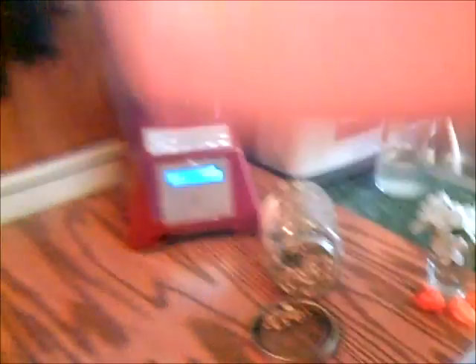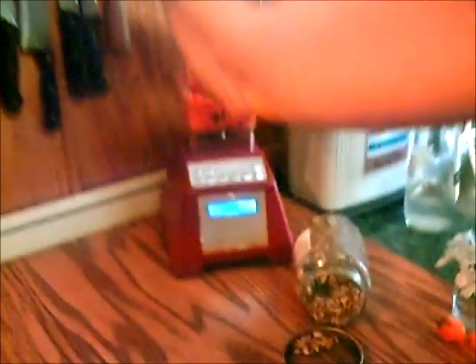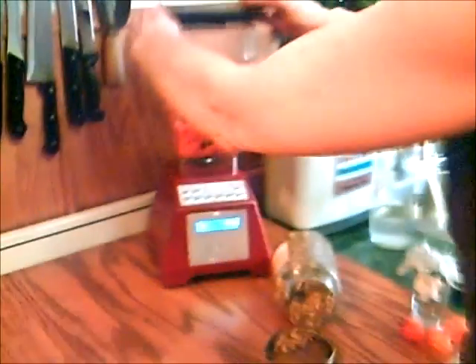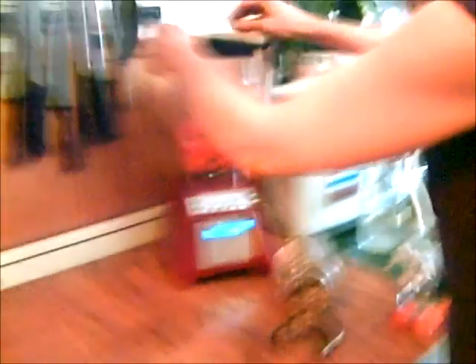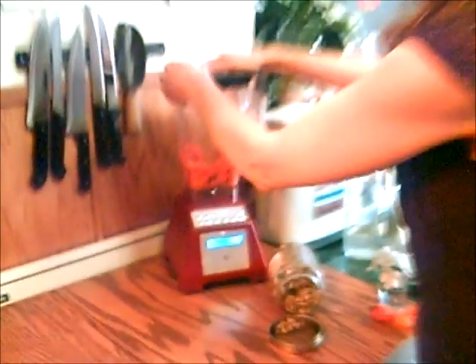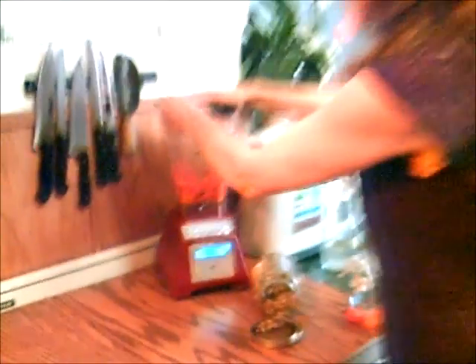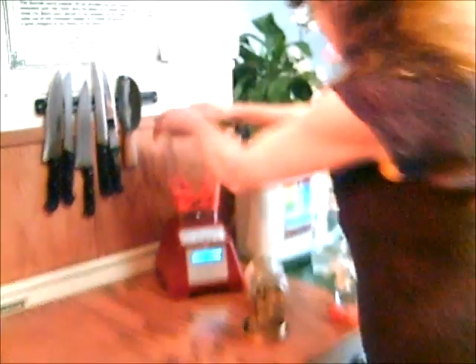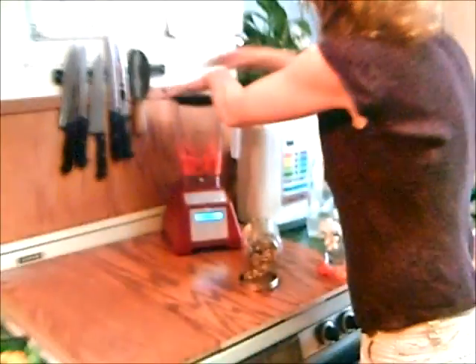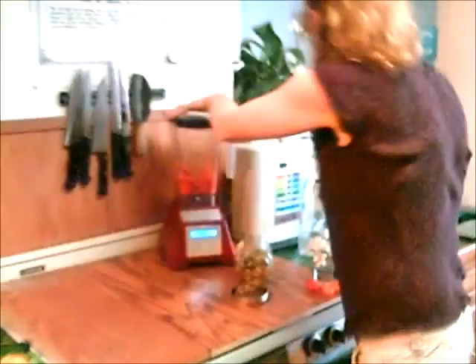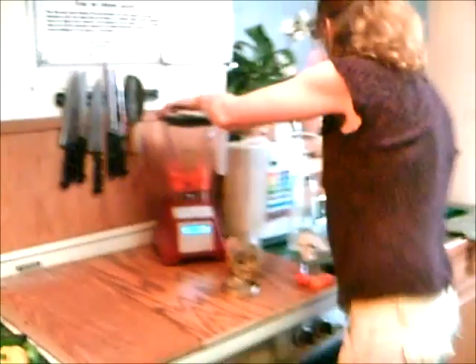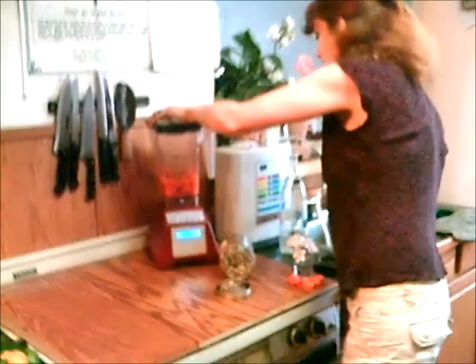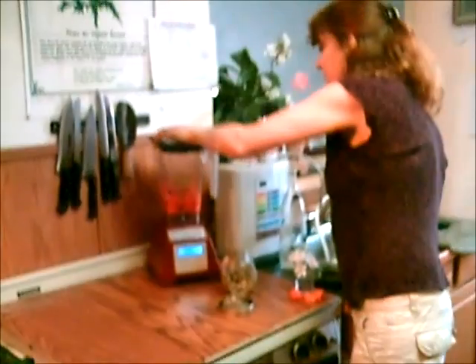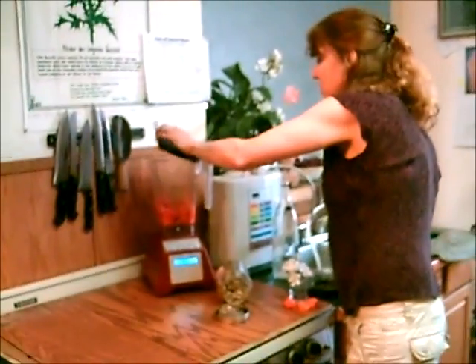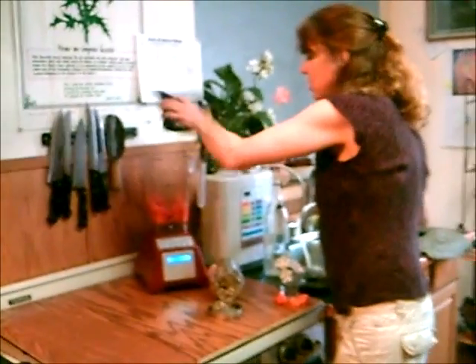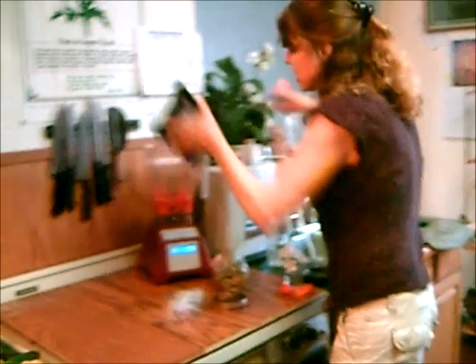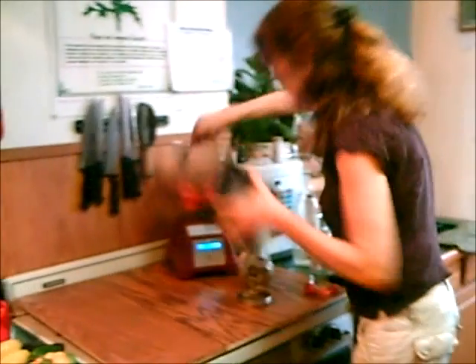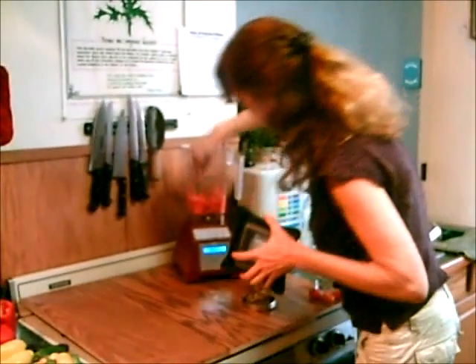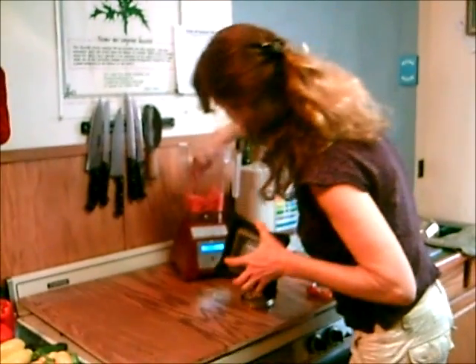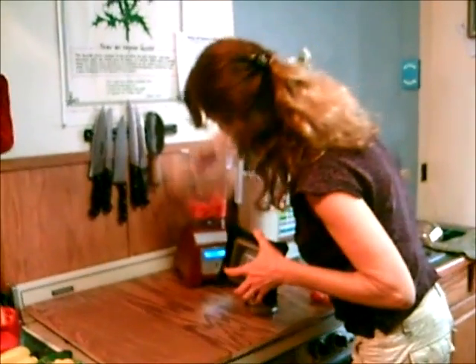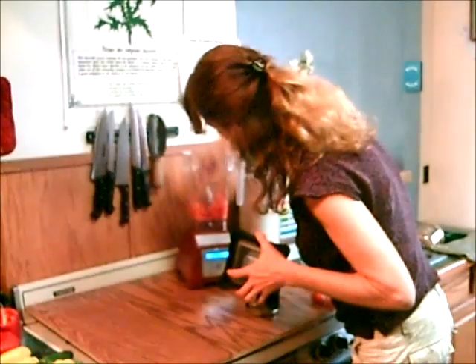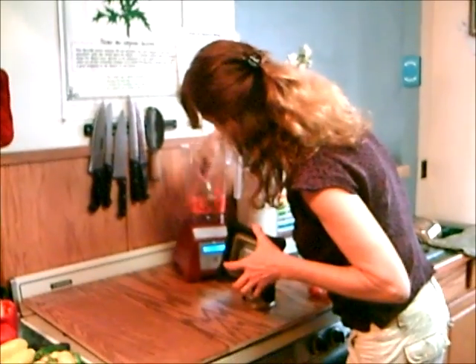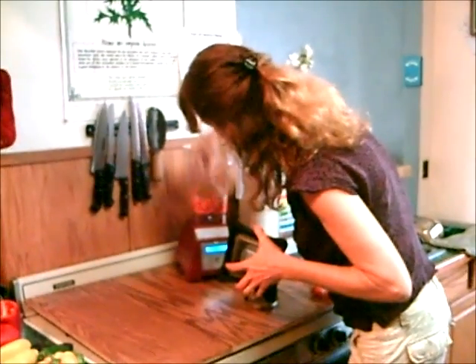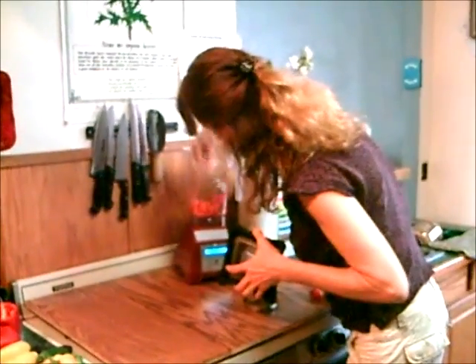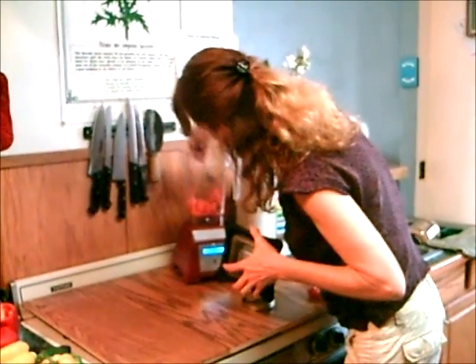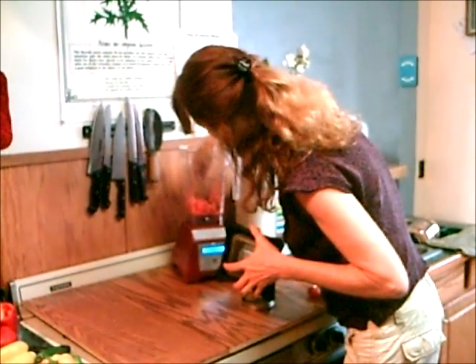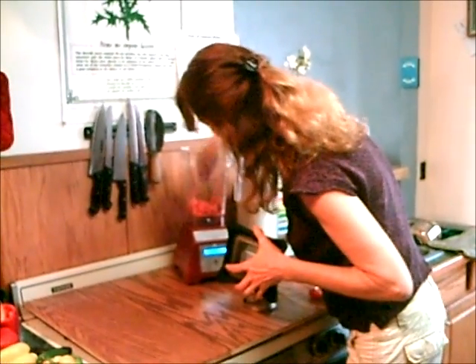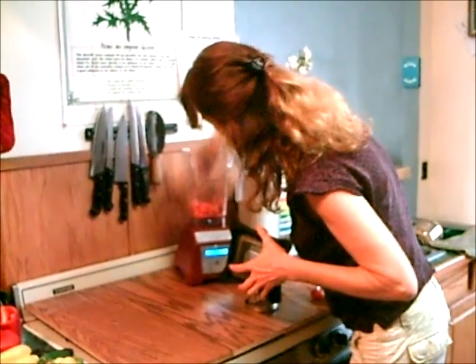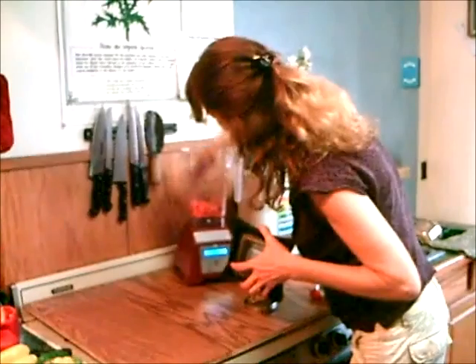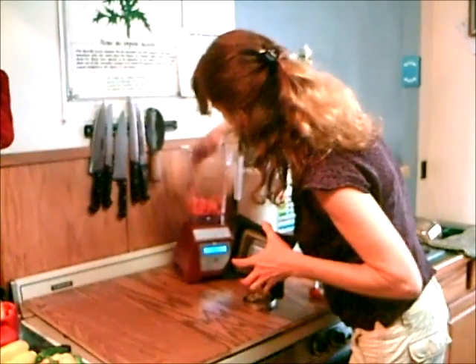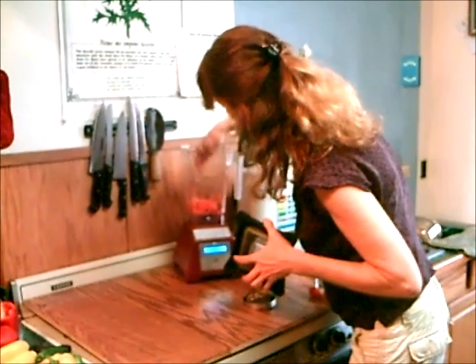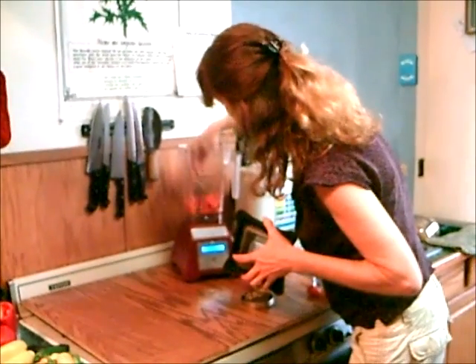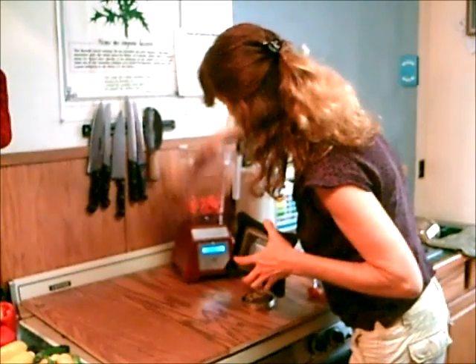Here goes the sauce. Just push that down a little bit, and we might add a little bit of water to it.